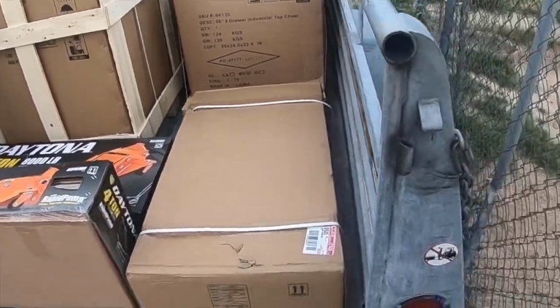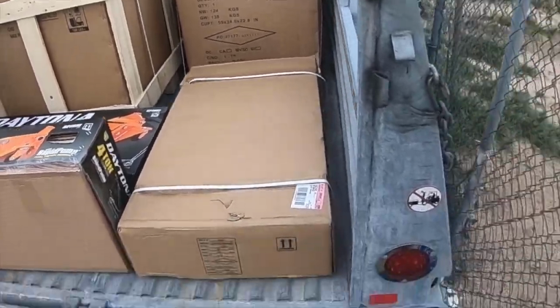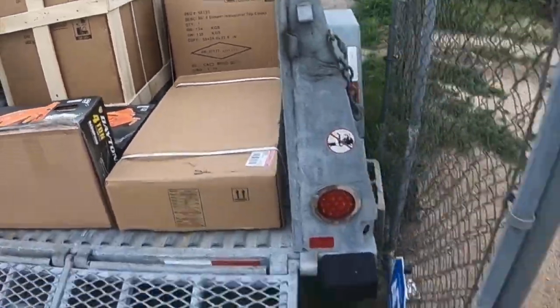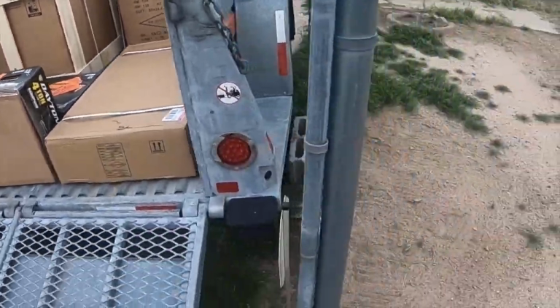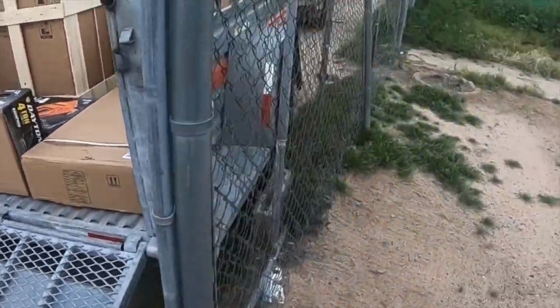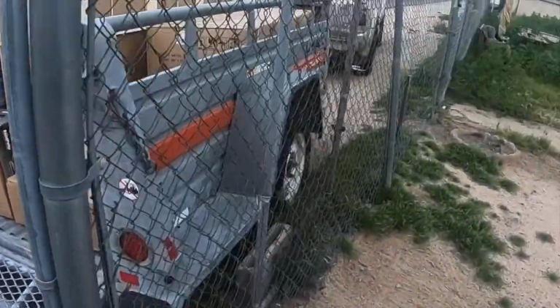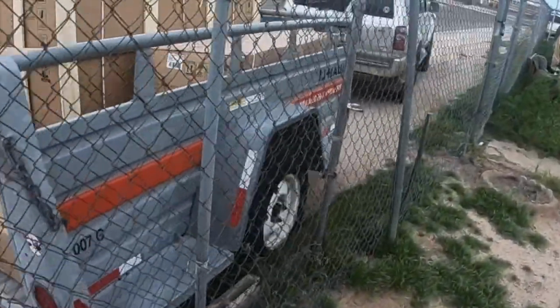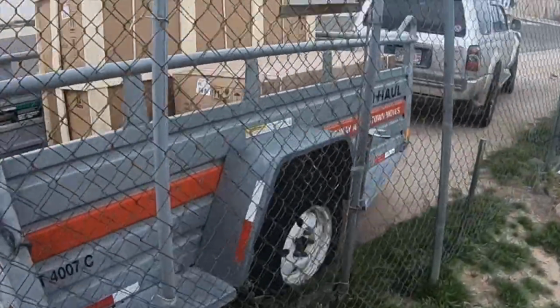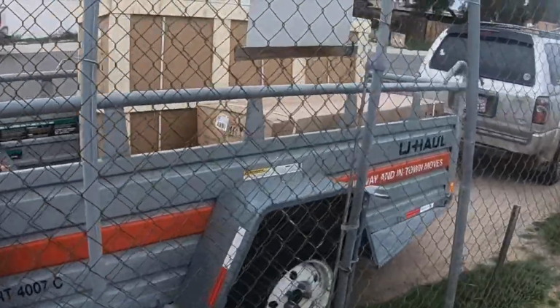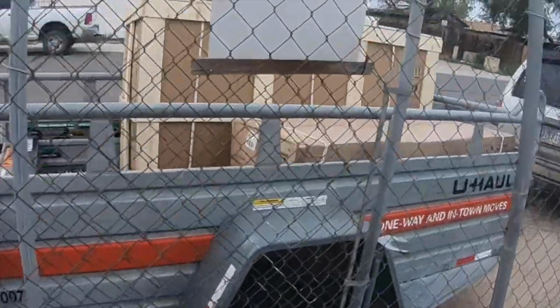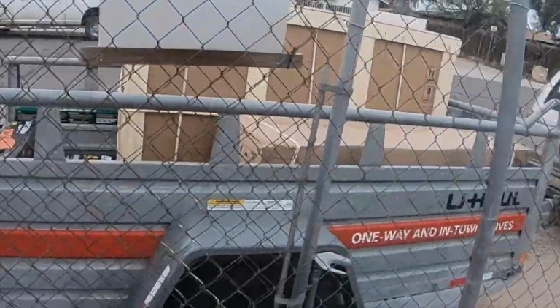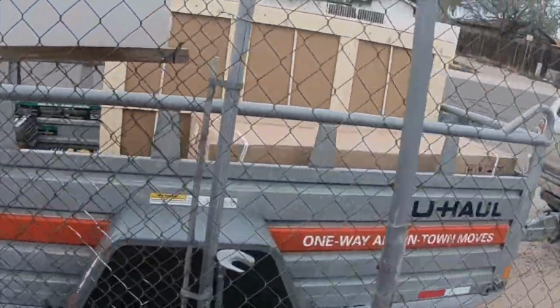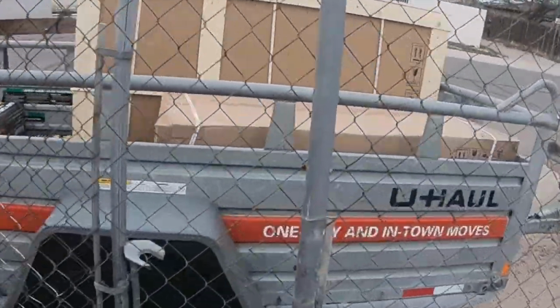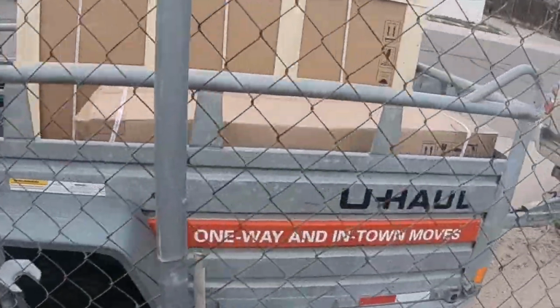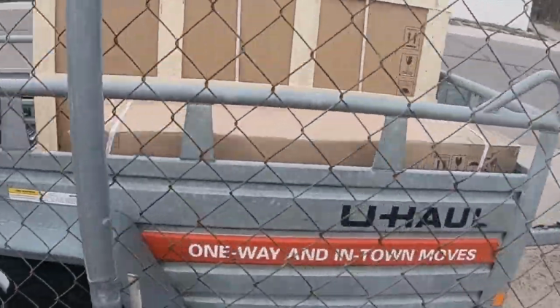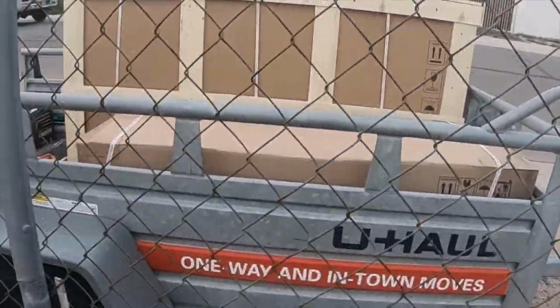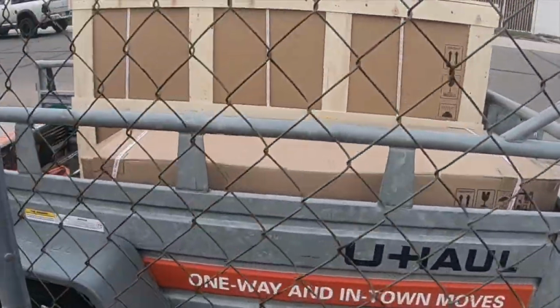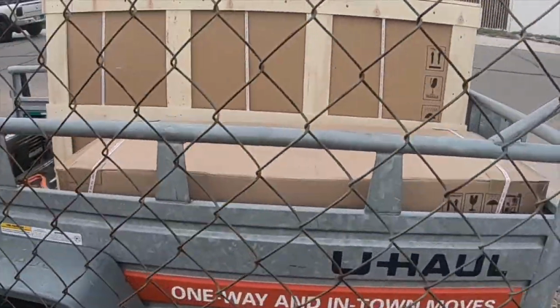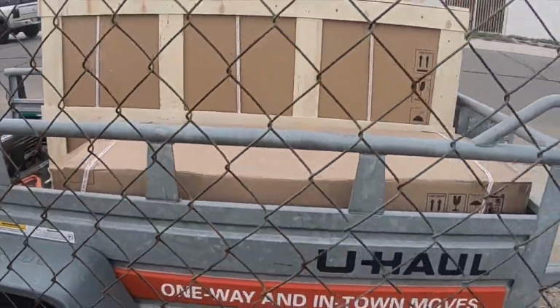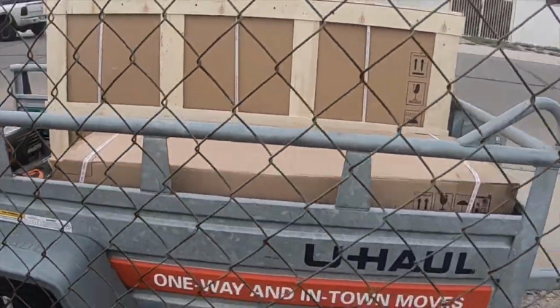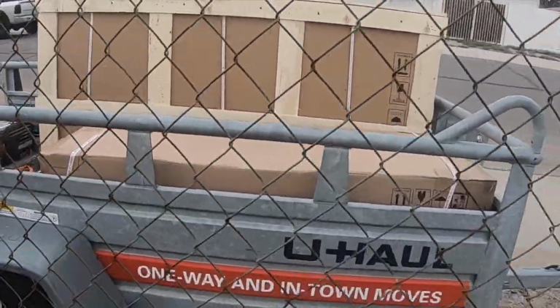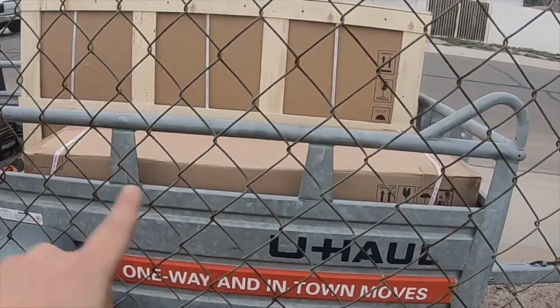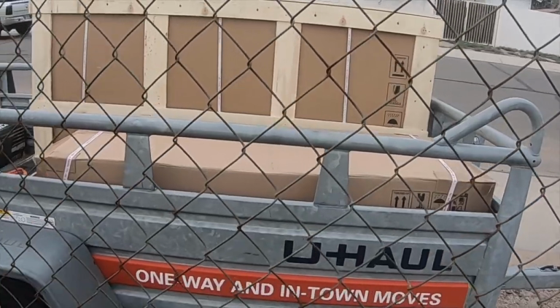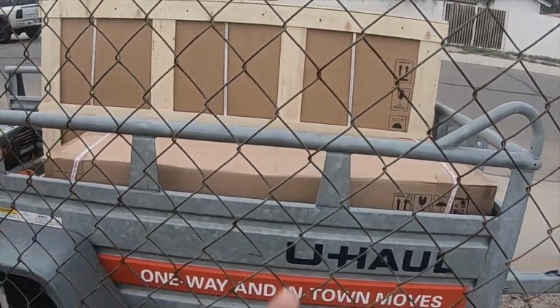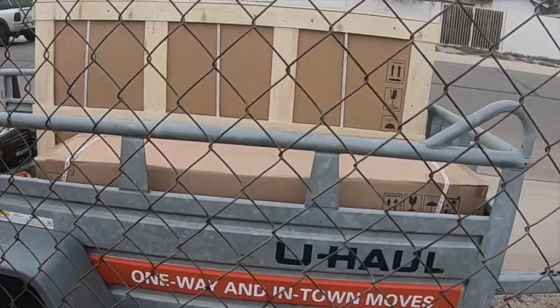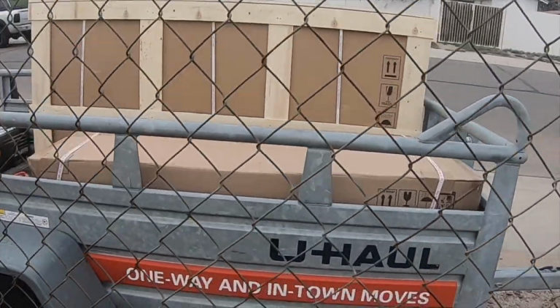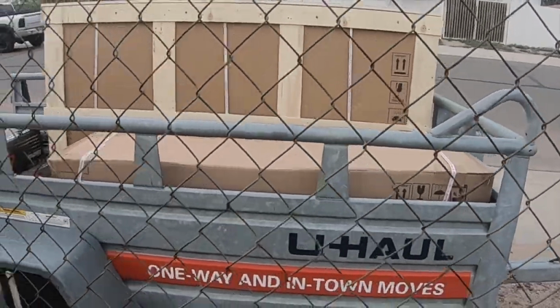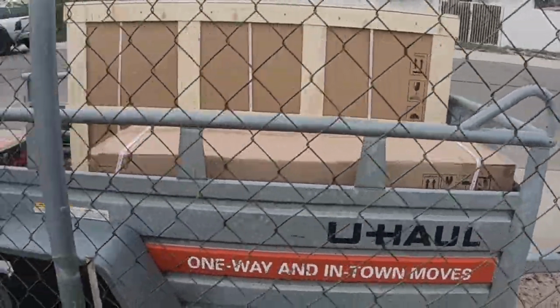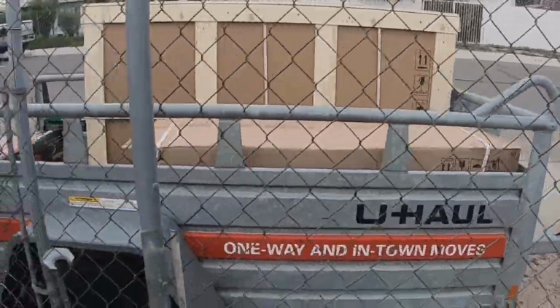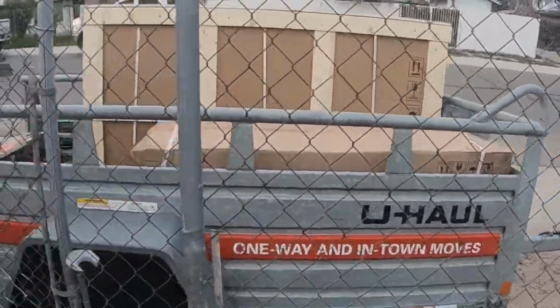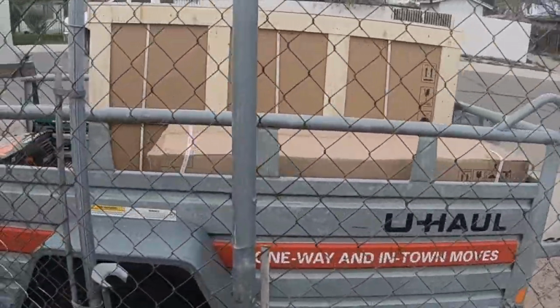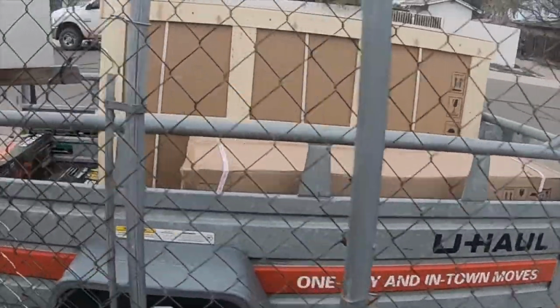I'll get a little view from this side. Yeah, there you go — you can tell neither one of them are small boxes. Catch you guys on the next video.